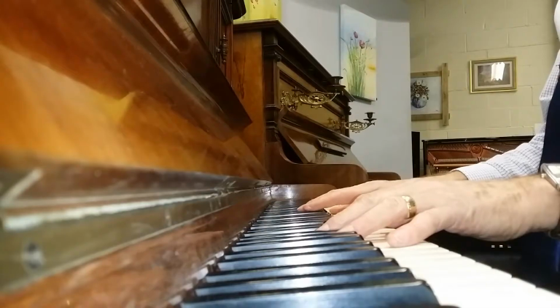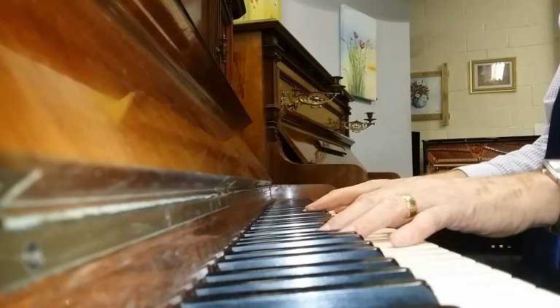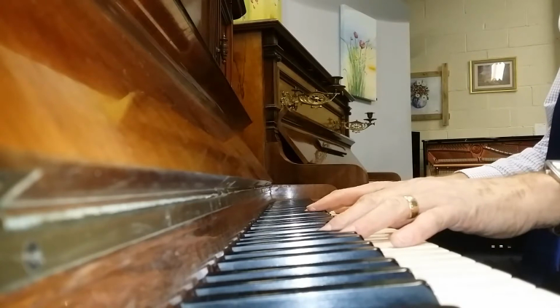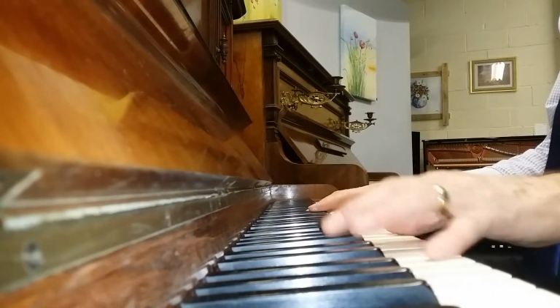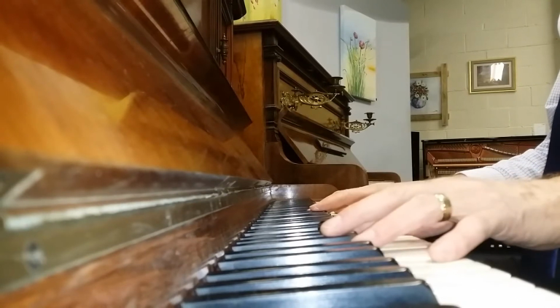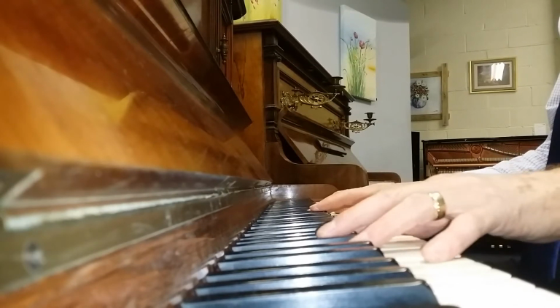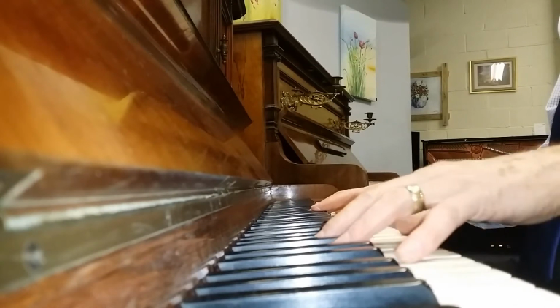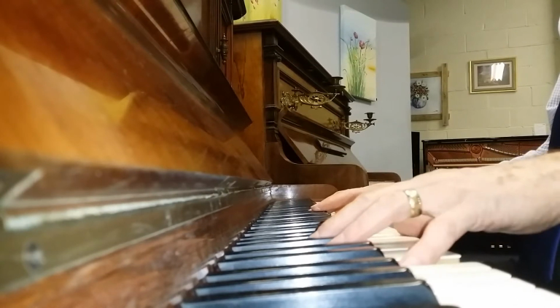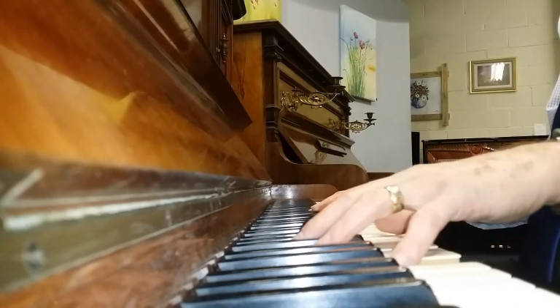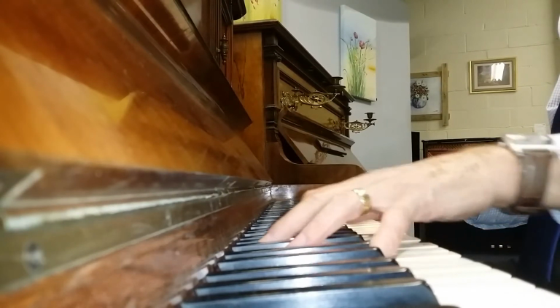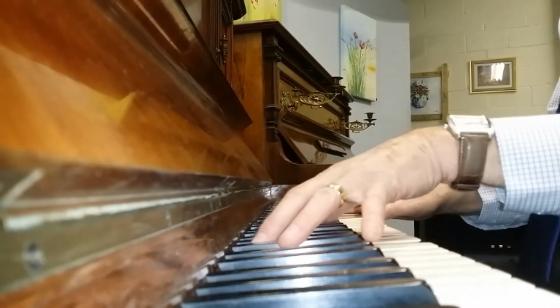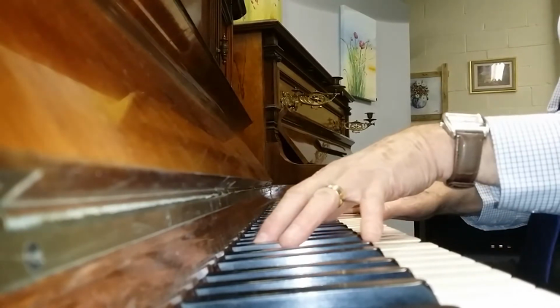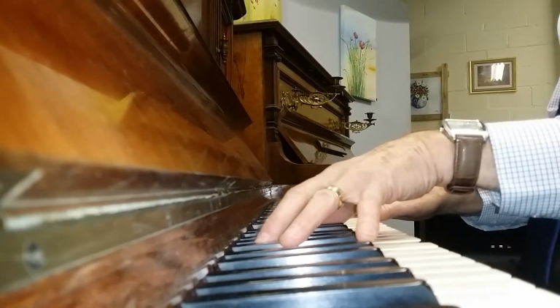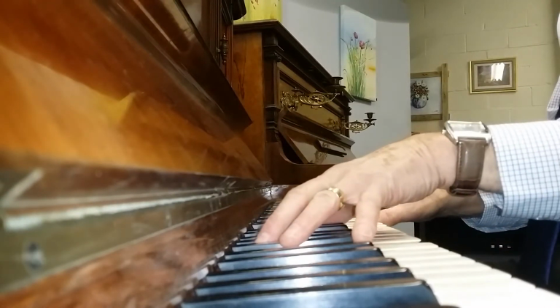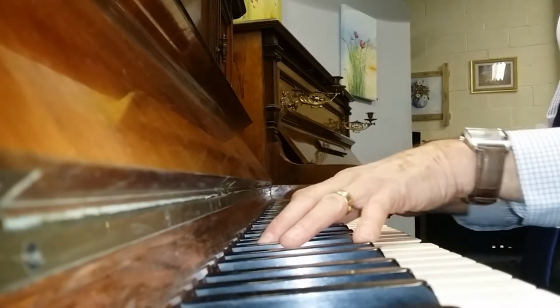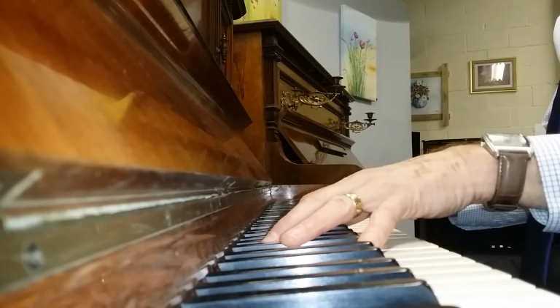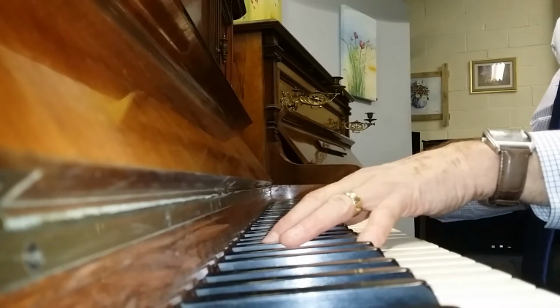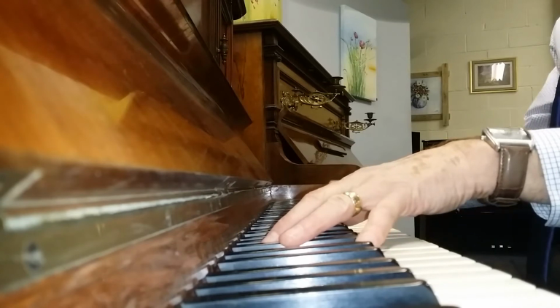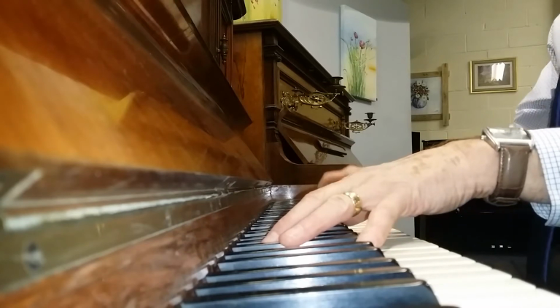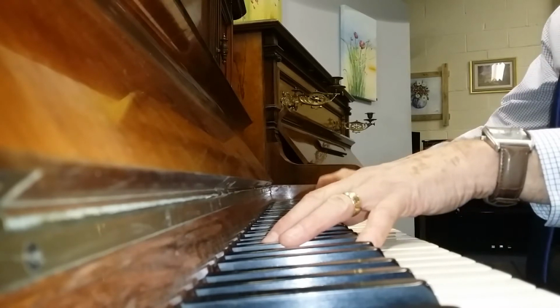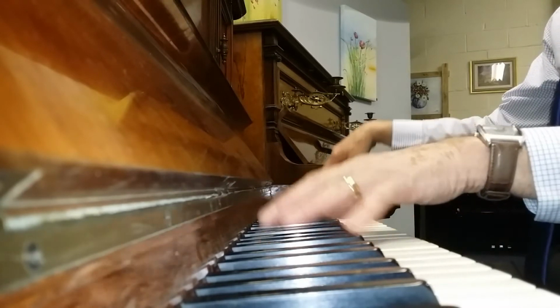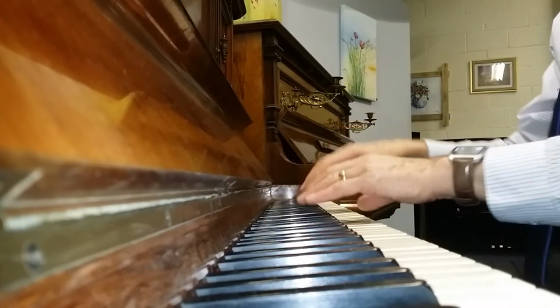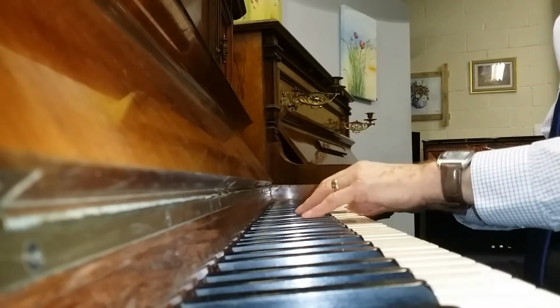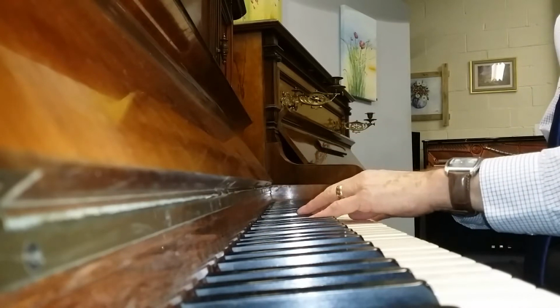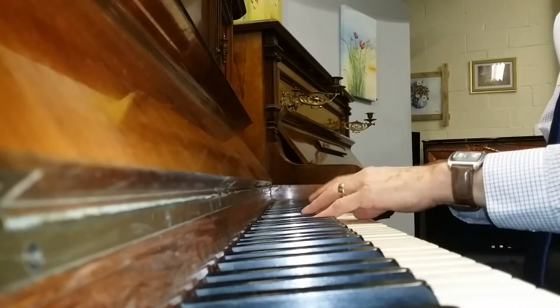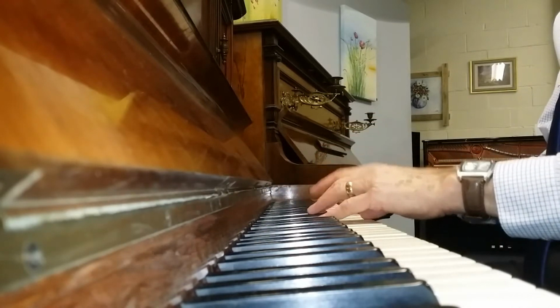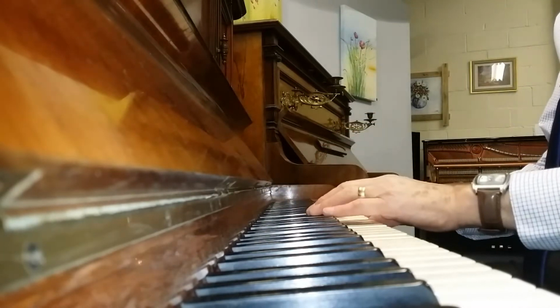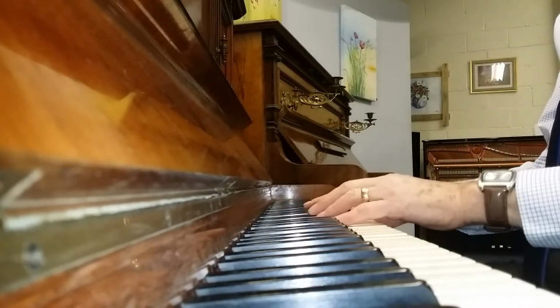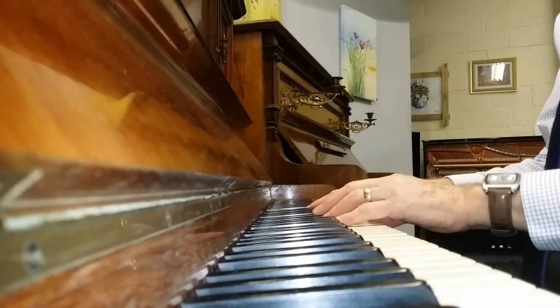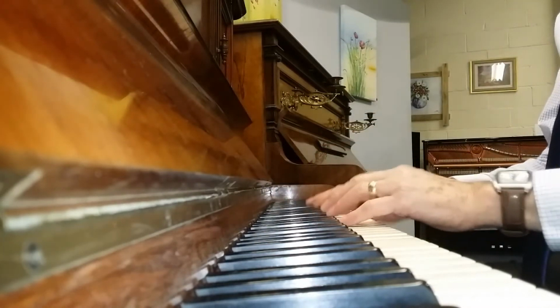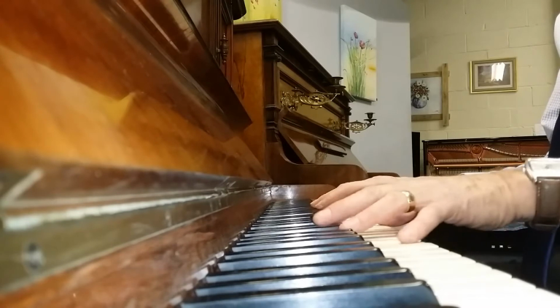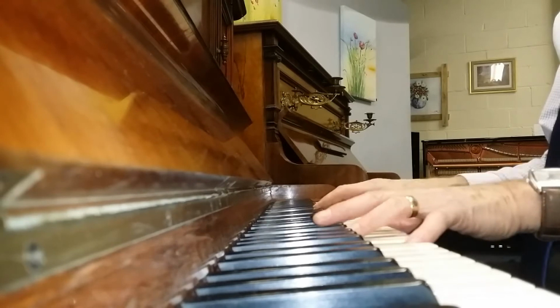So that's a brief look at two top quality German pianos we have in stock at the time of making this video. Both of them have a beautiful tone and they've been restored in the best possible way.